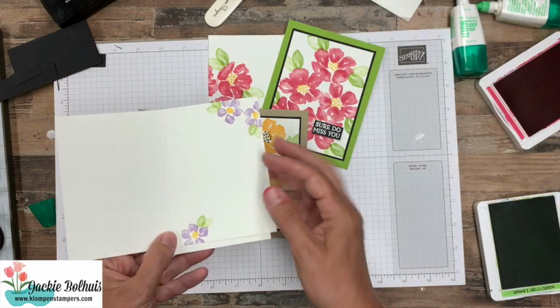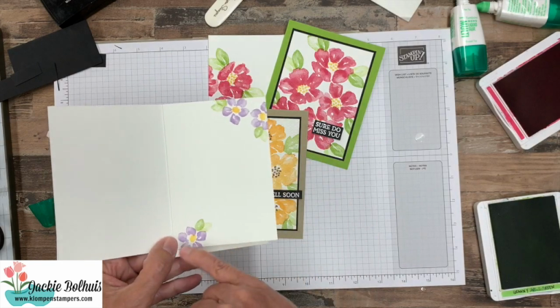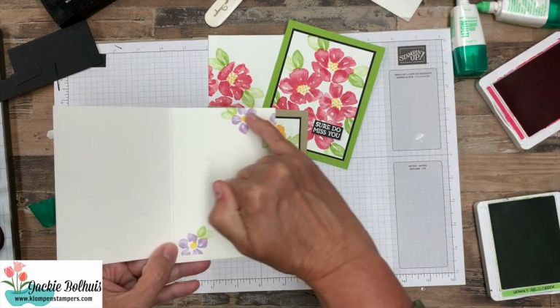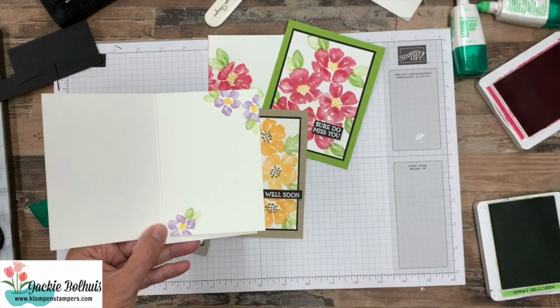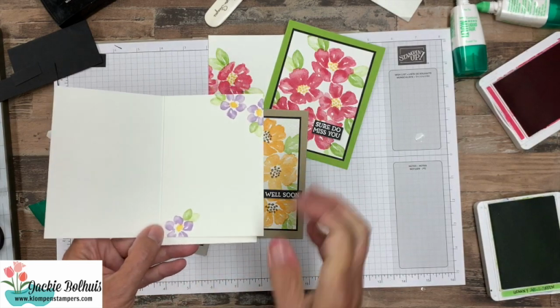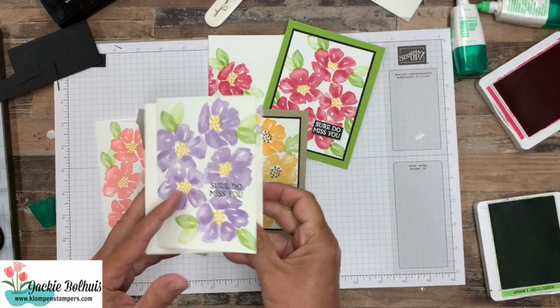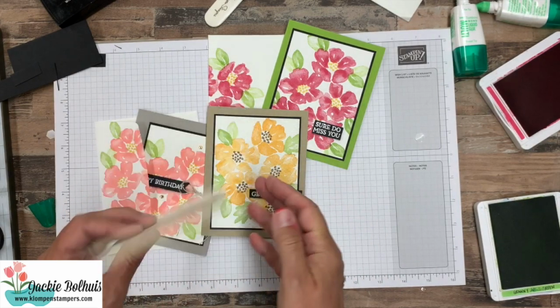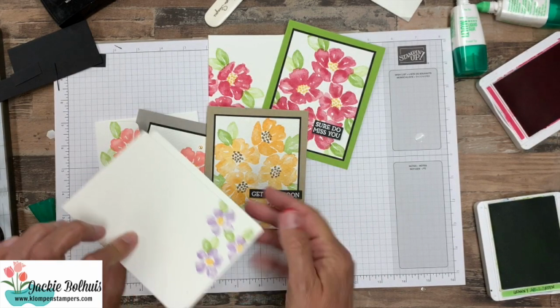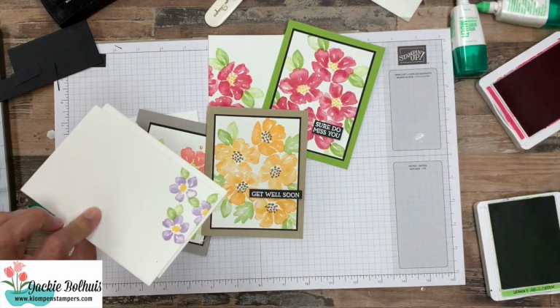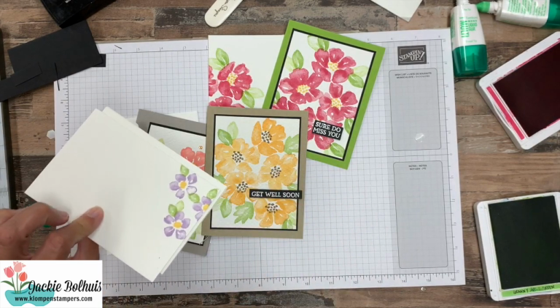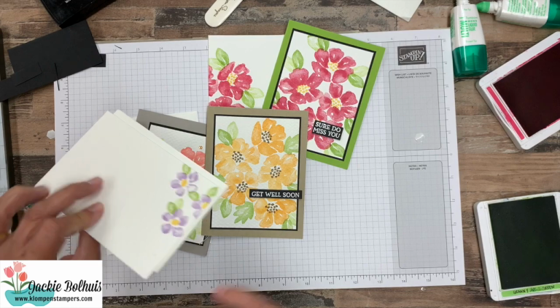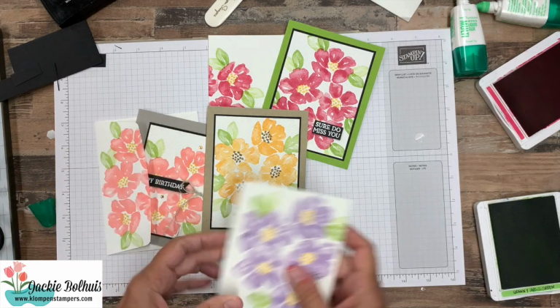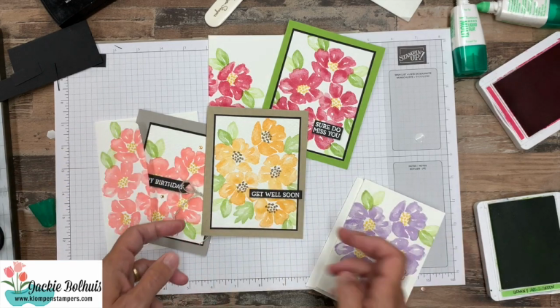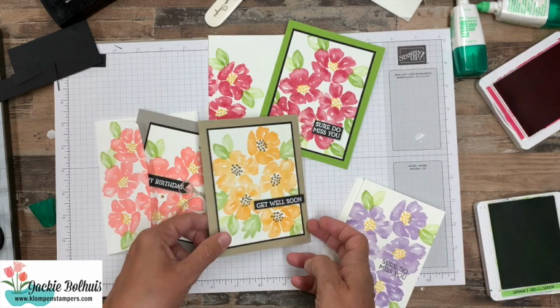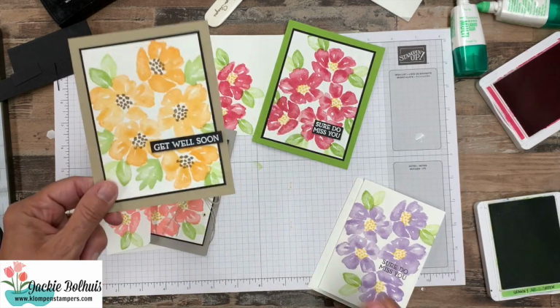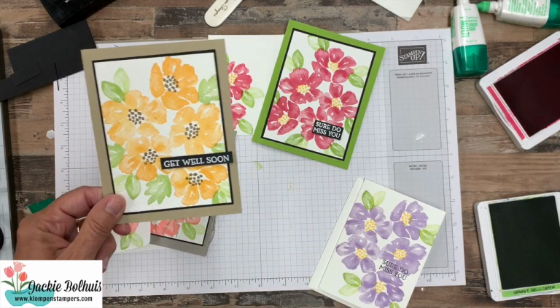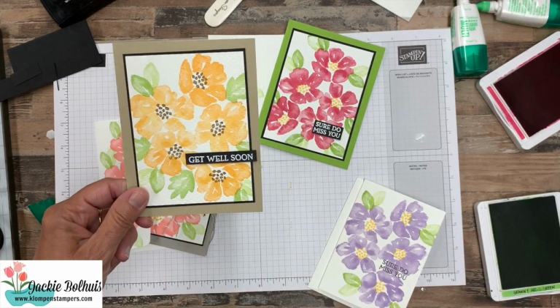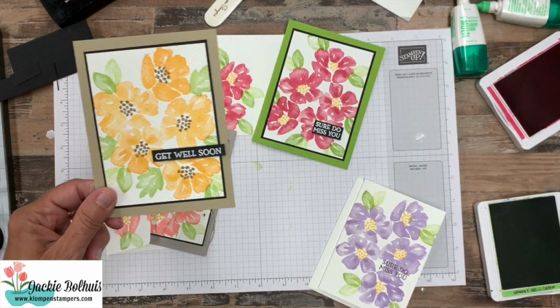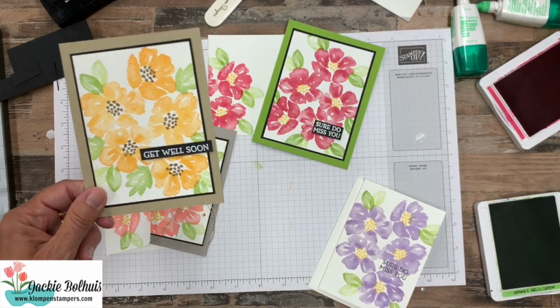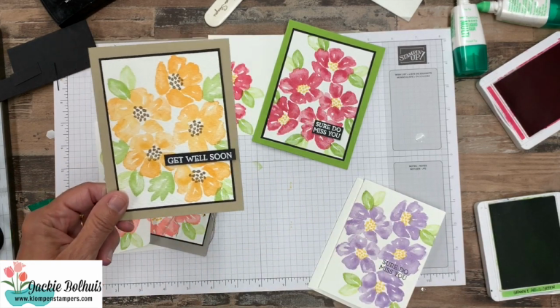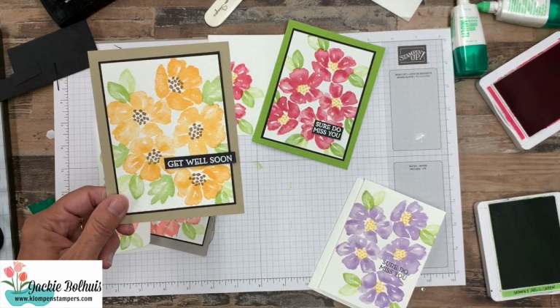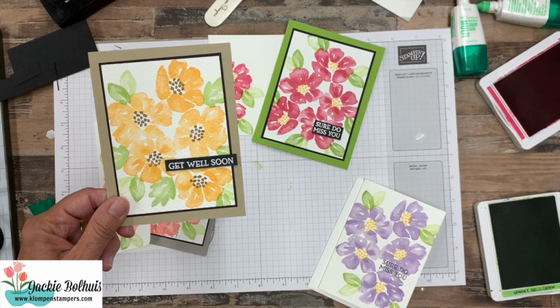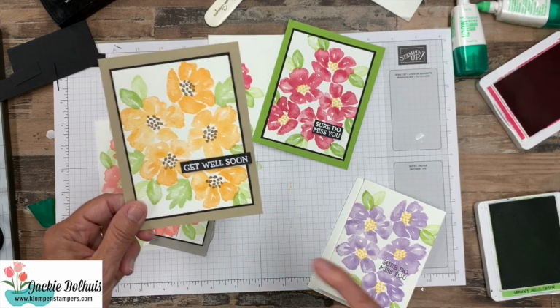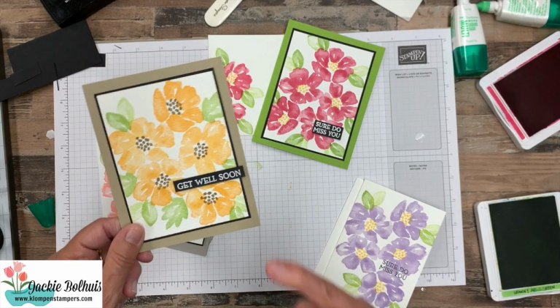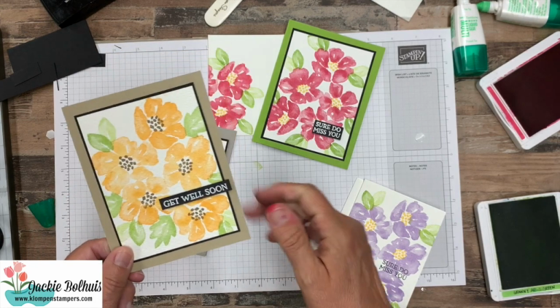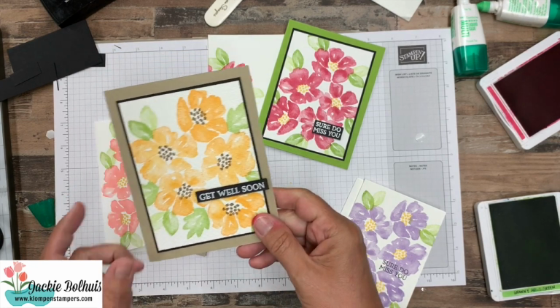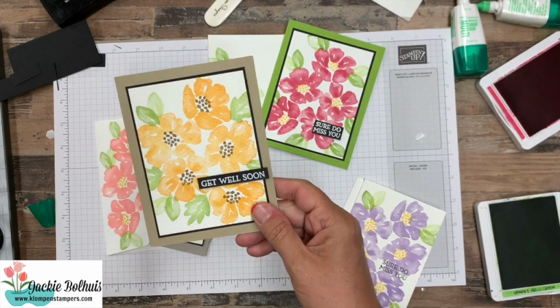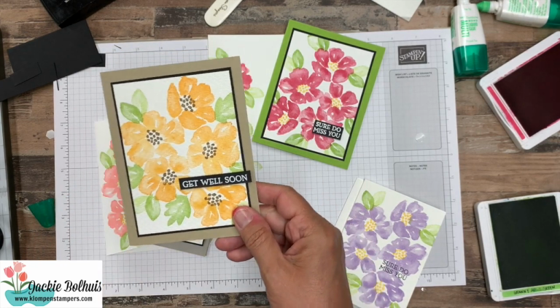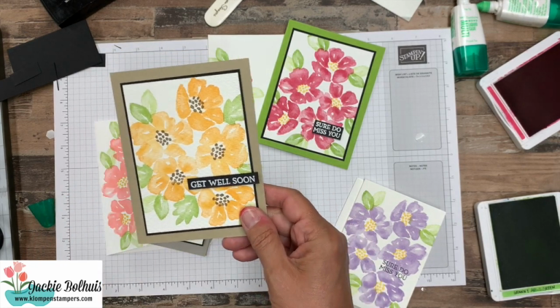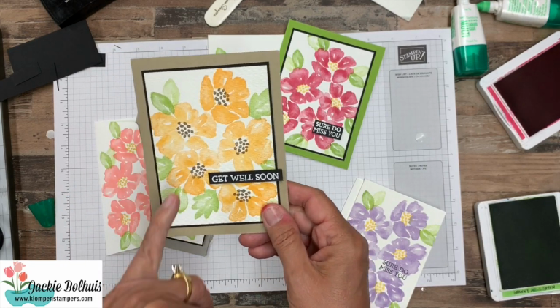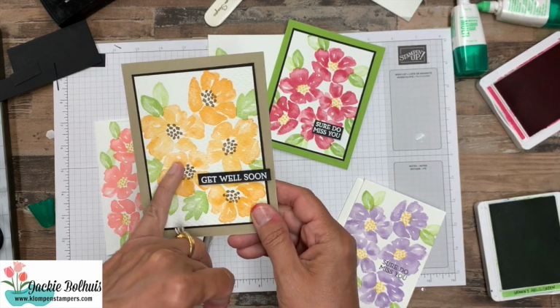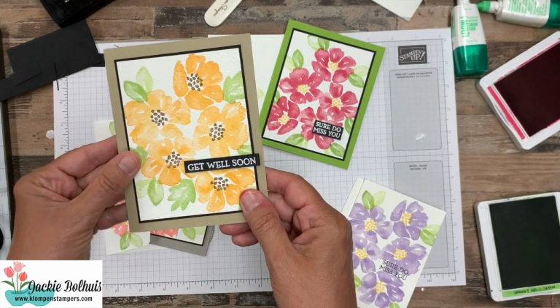And here I did stamp some of the little flowers to finish off the inside as well as the envelope. Then this one is very similar to the one I made for you today, however I did use the textiles embossing folder.